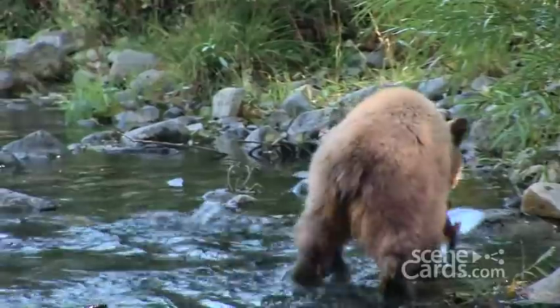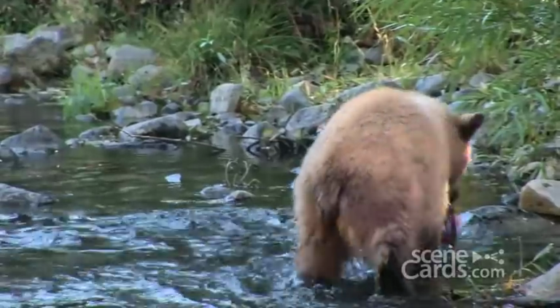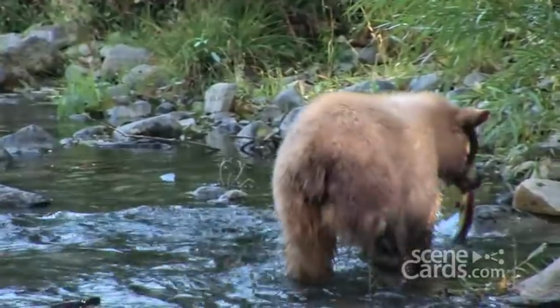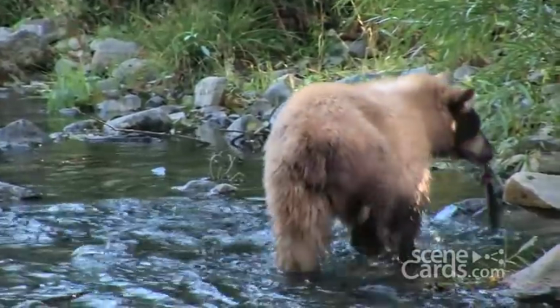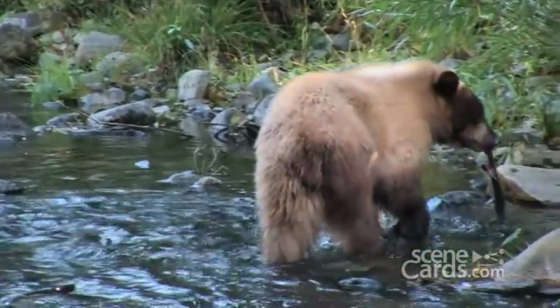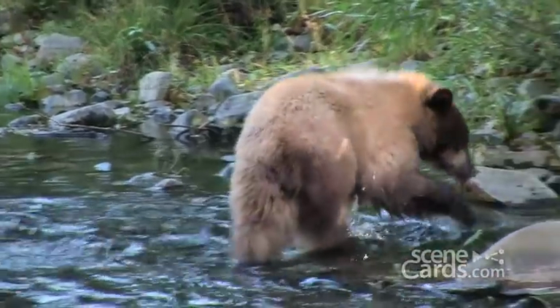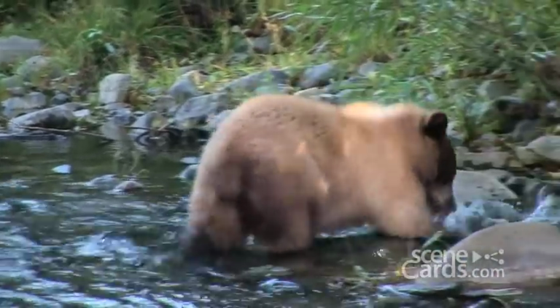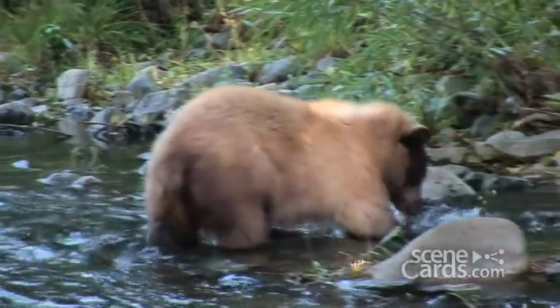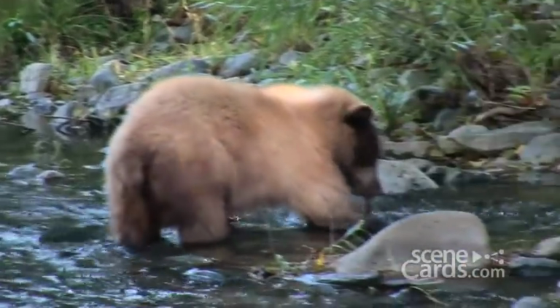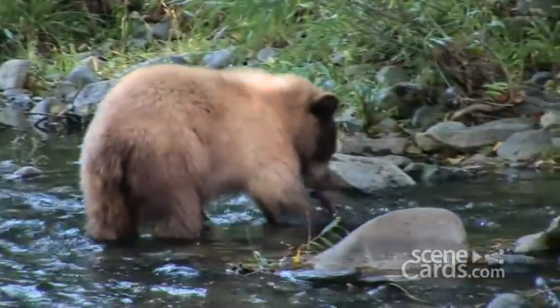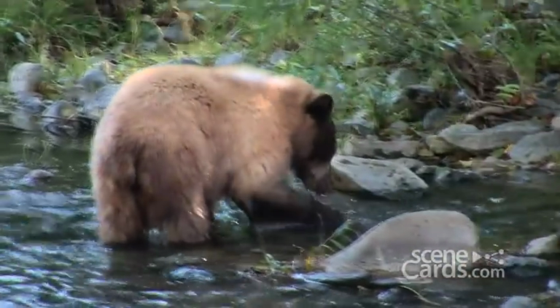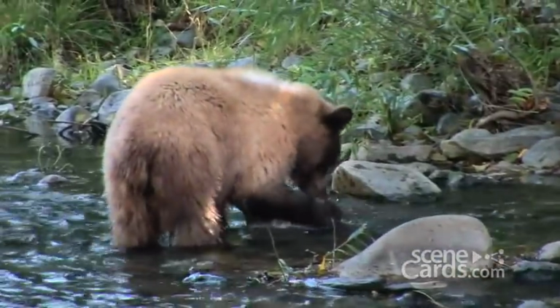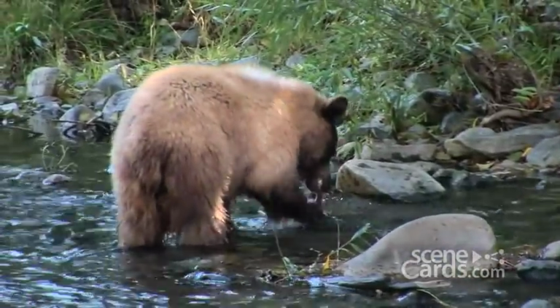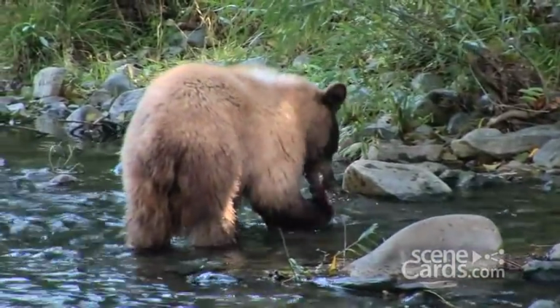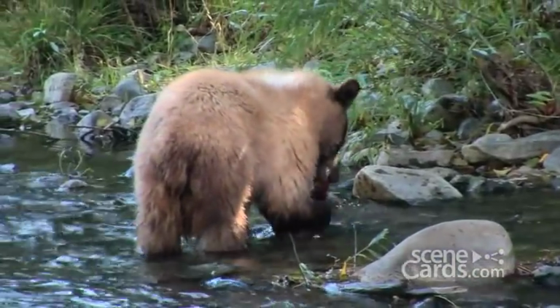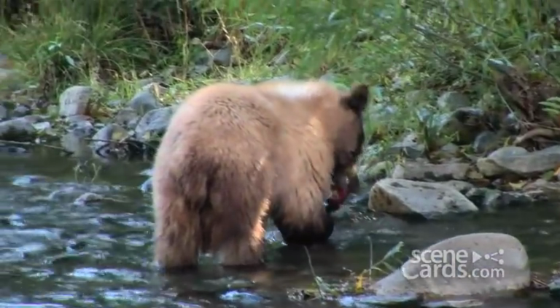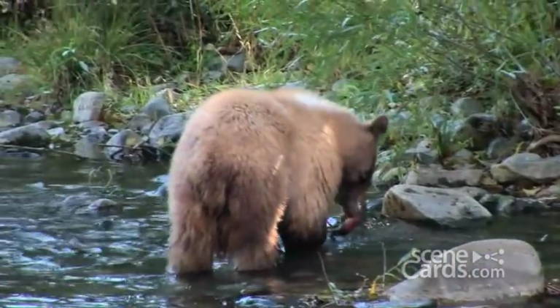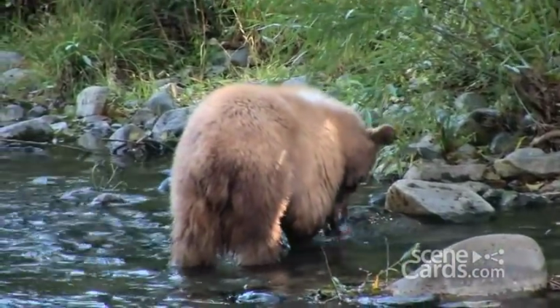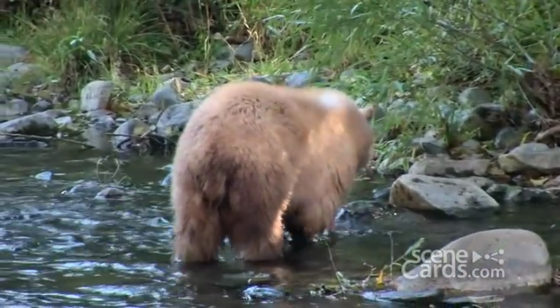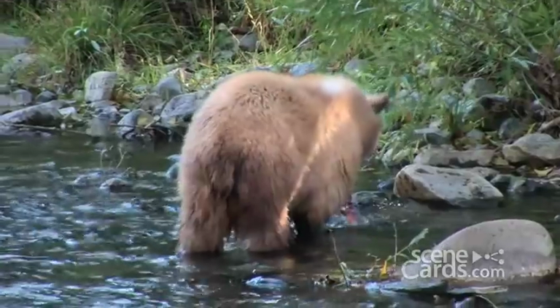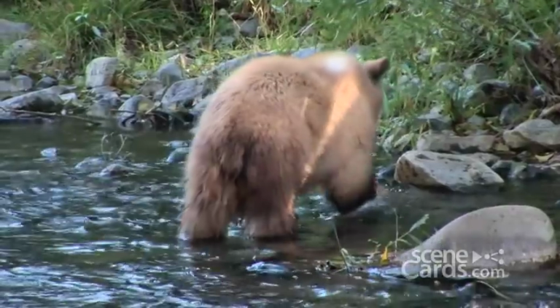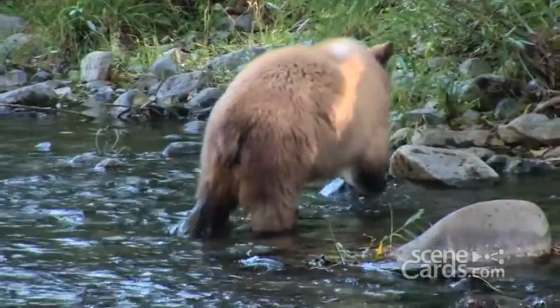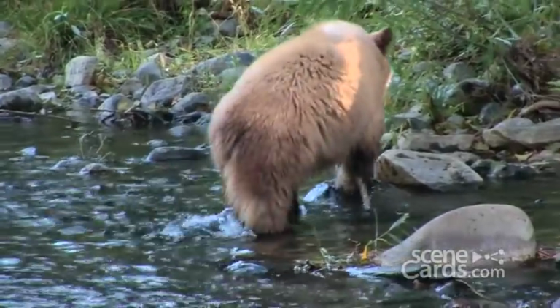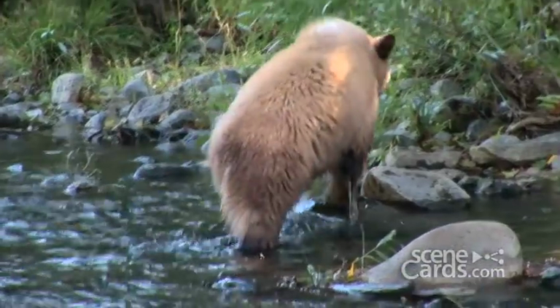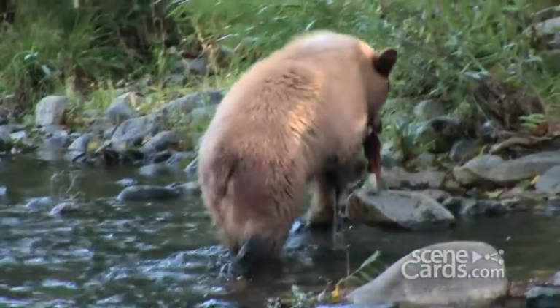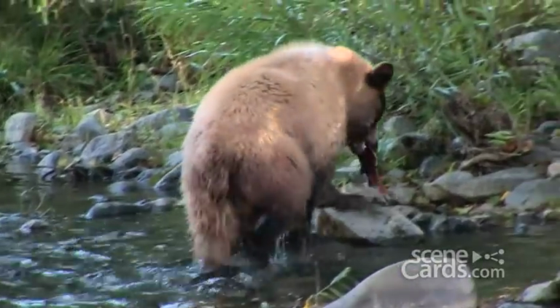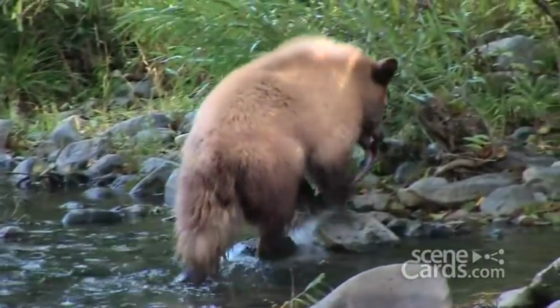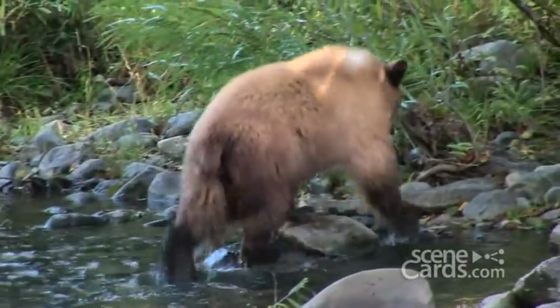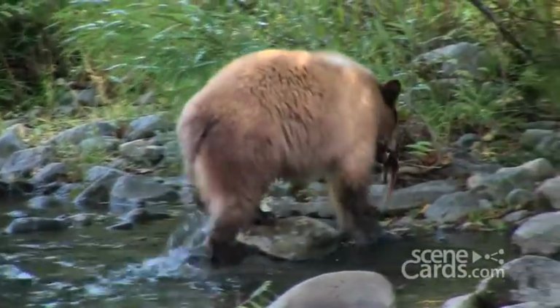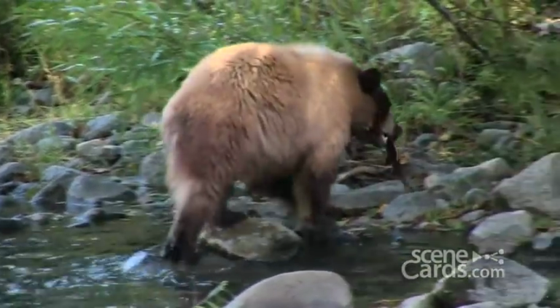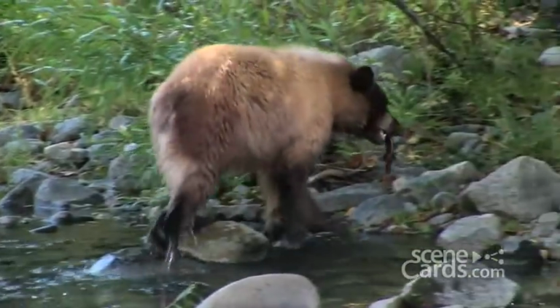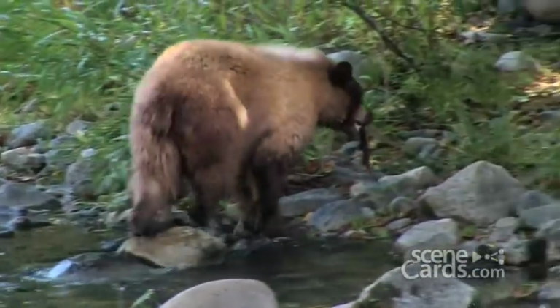Black bears, whose fur is often blonde or brown despite their name, would much rather fish than fight, and you don't want to distract them from that purpose.